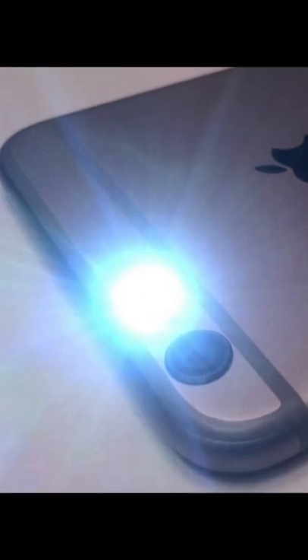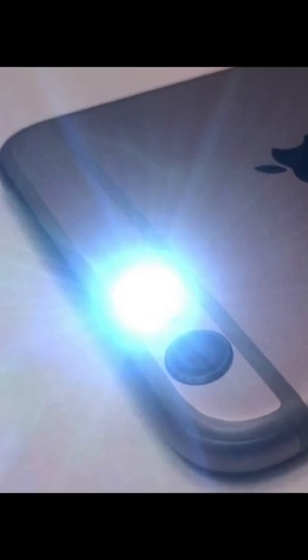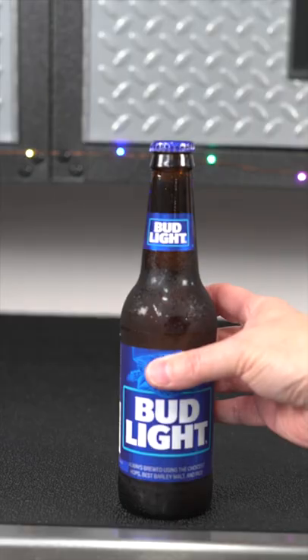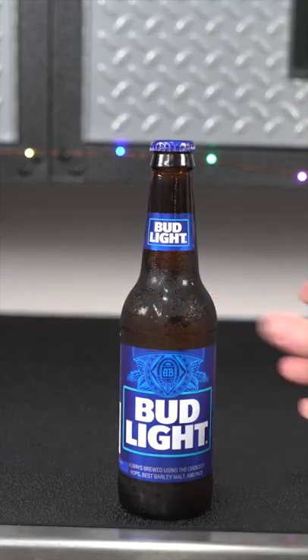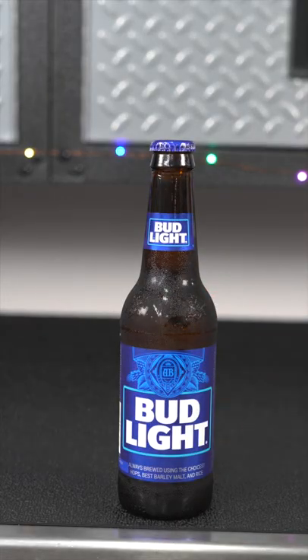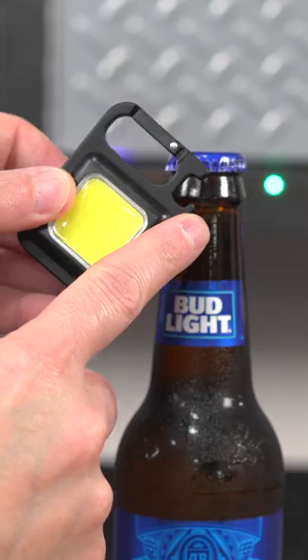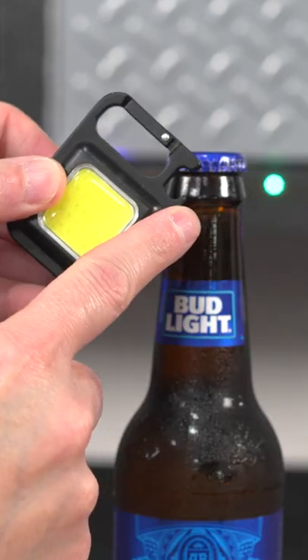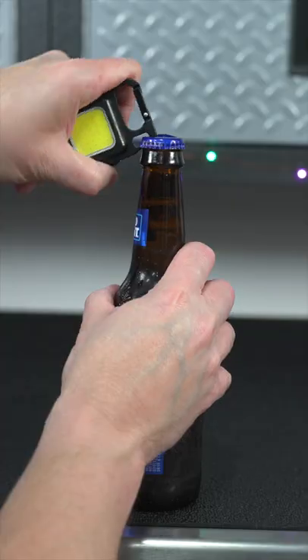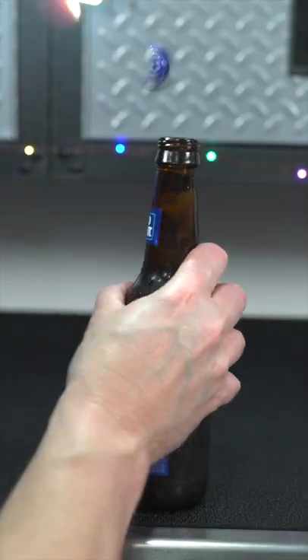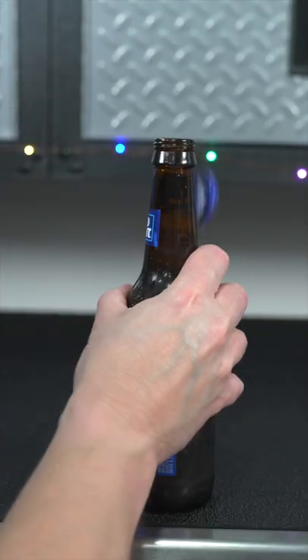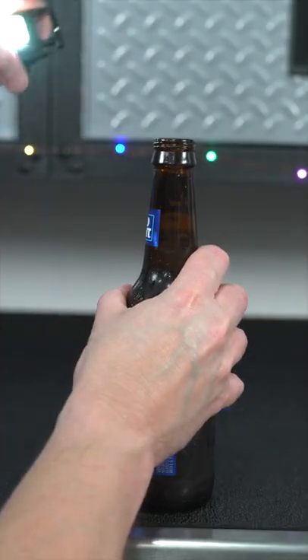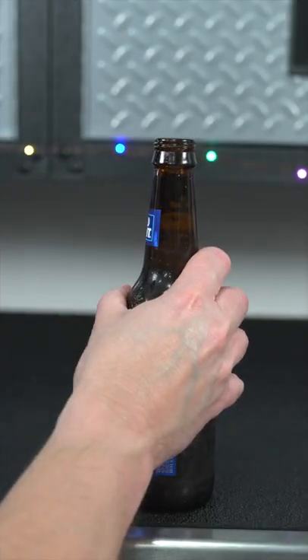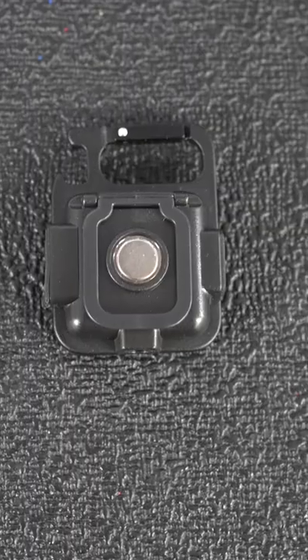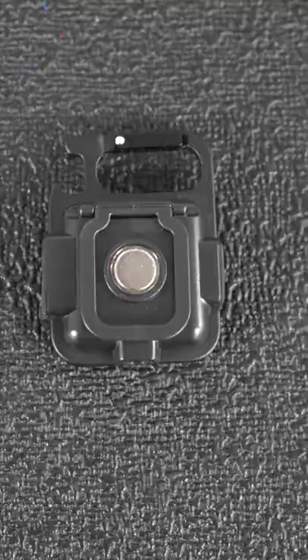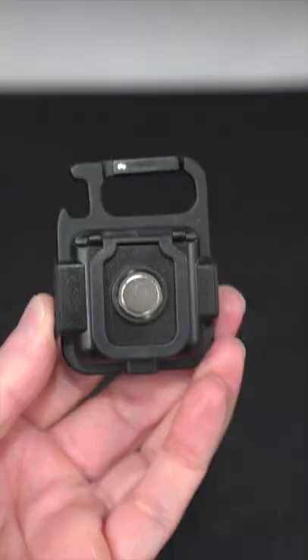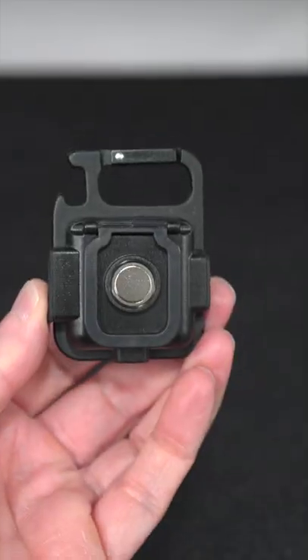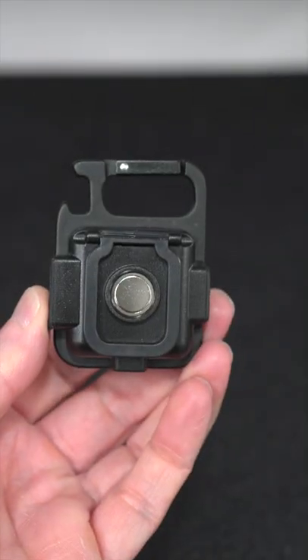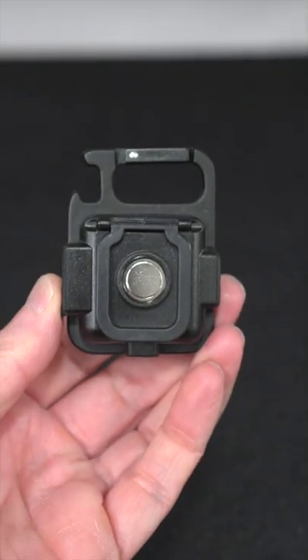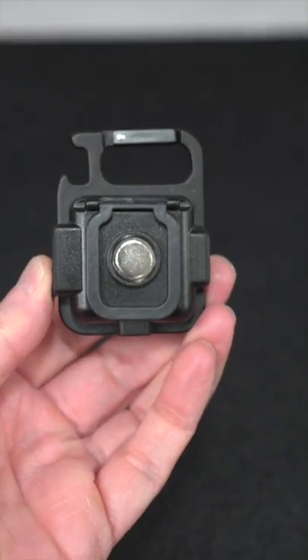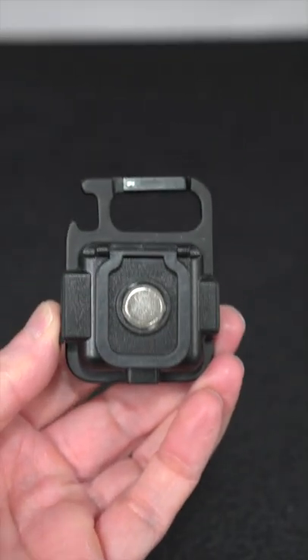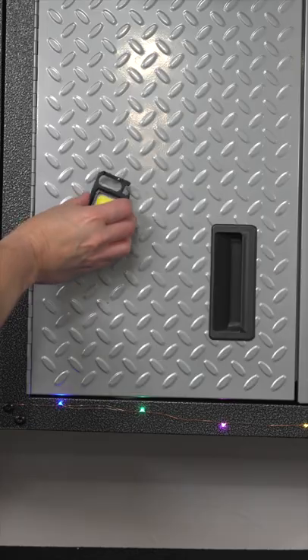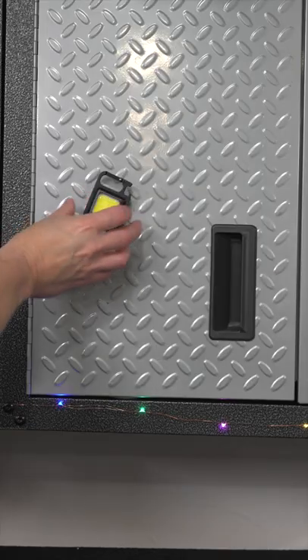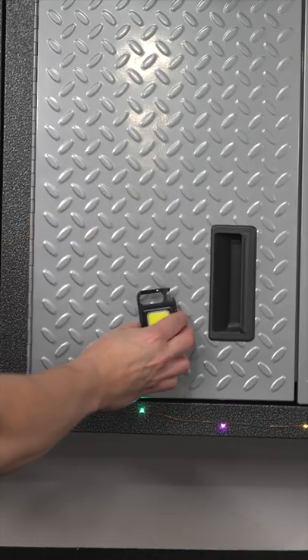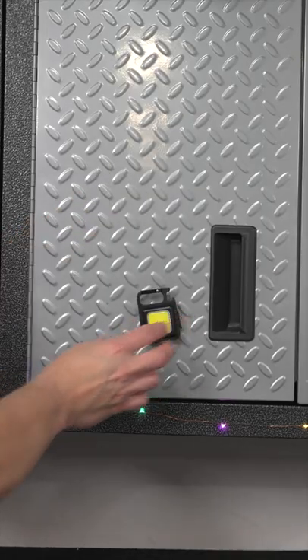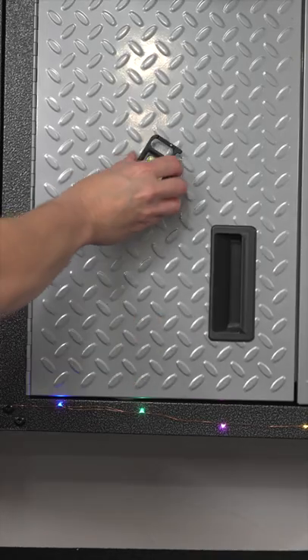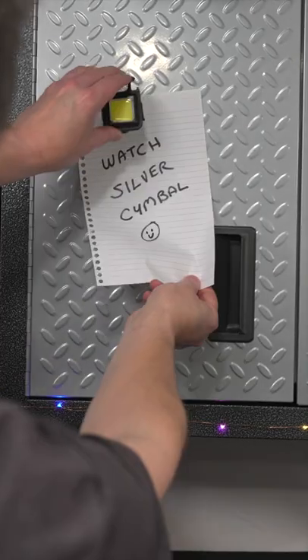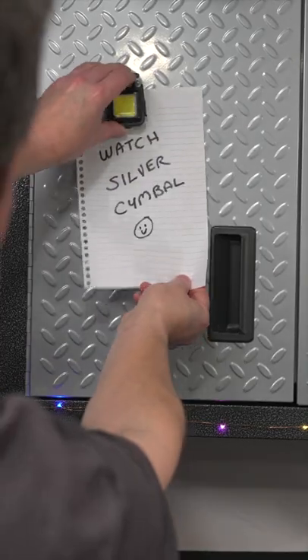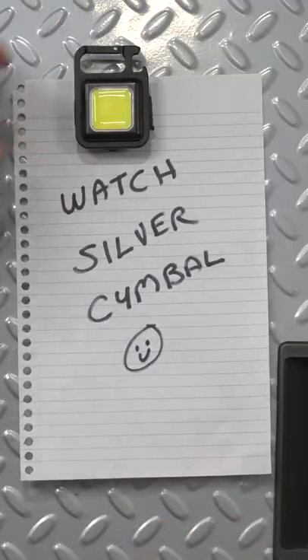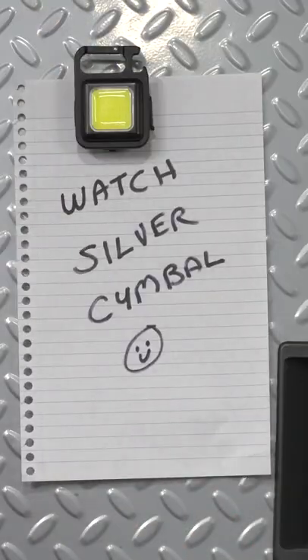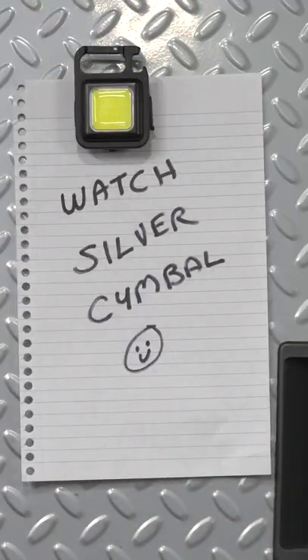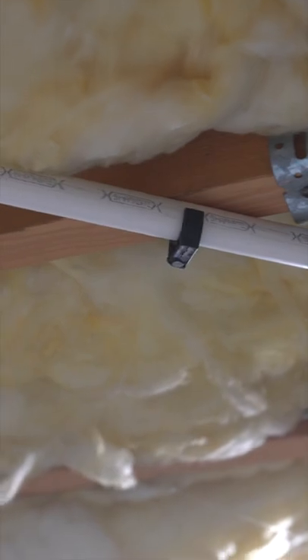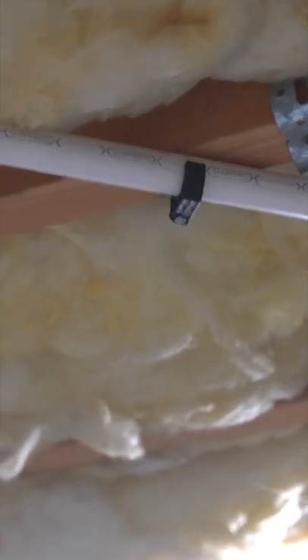It's got a built-in bottle opener, but the magnet on the back is where the utility begins. You can stick this thing anywhere — you can even put it on top of a nail head on a ceiling and light an area that you might be working.